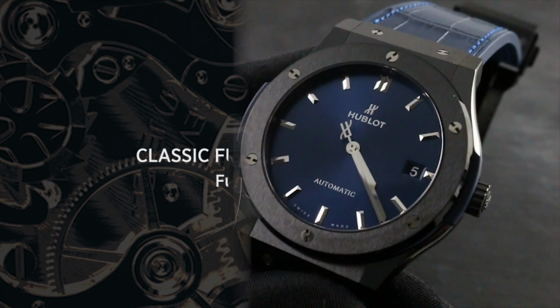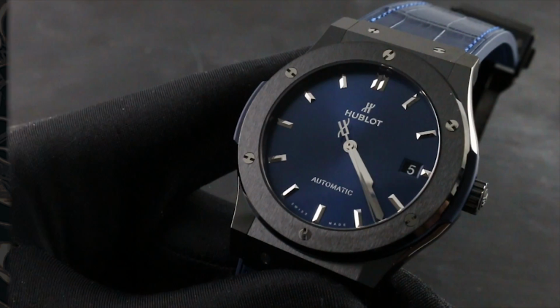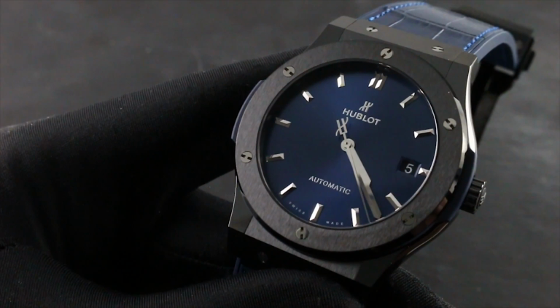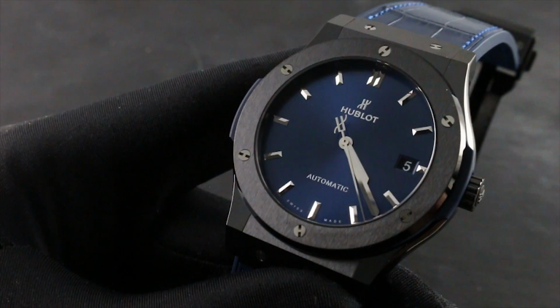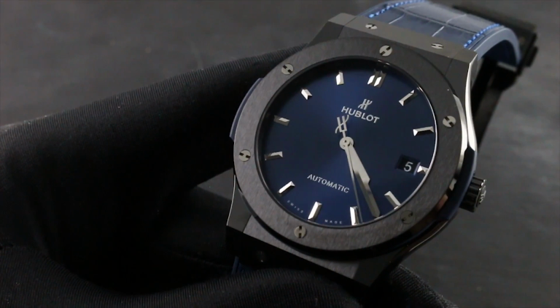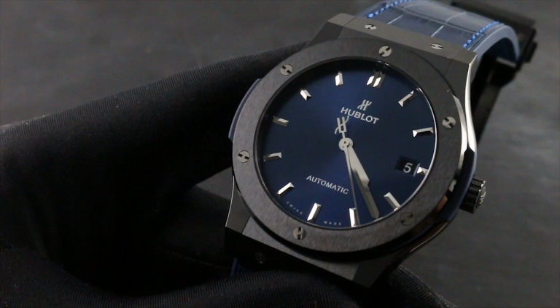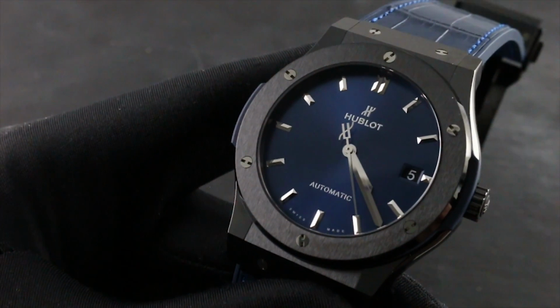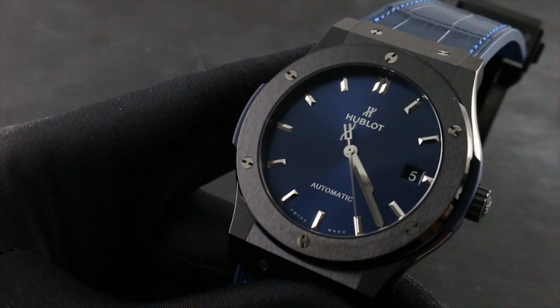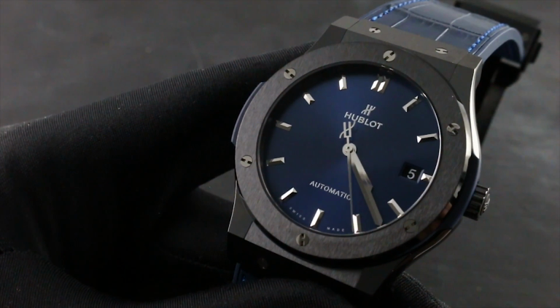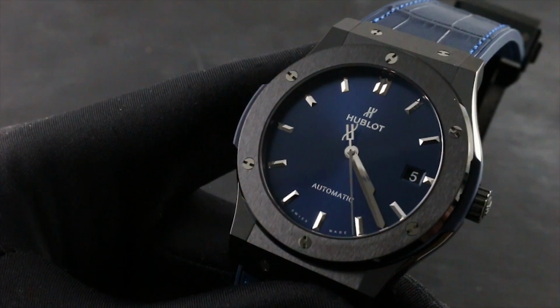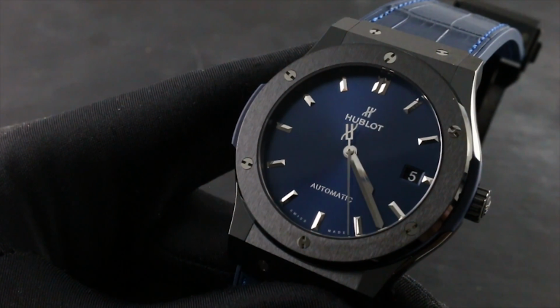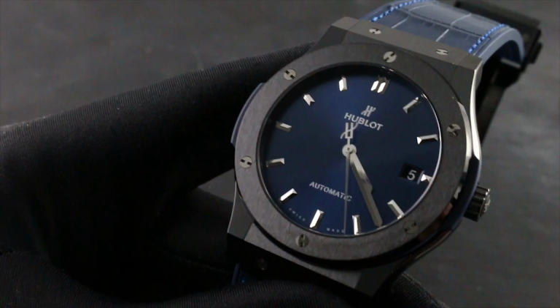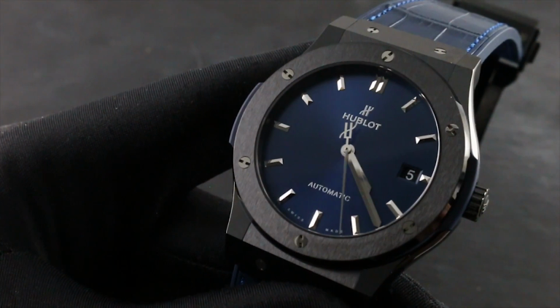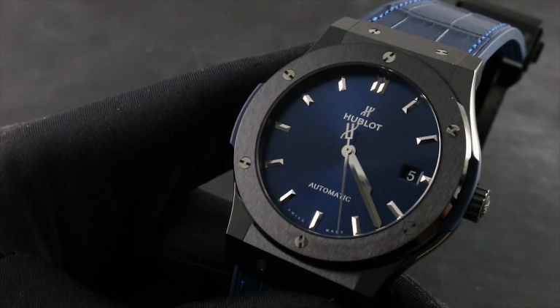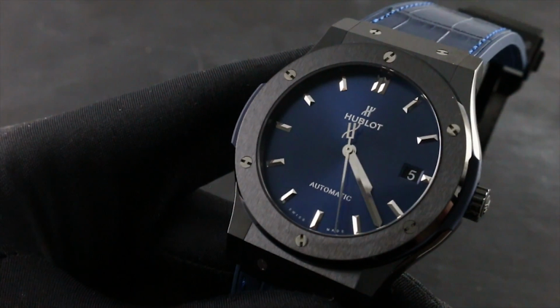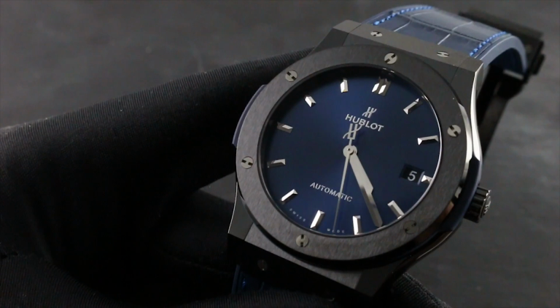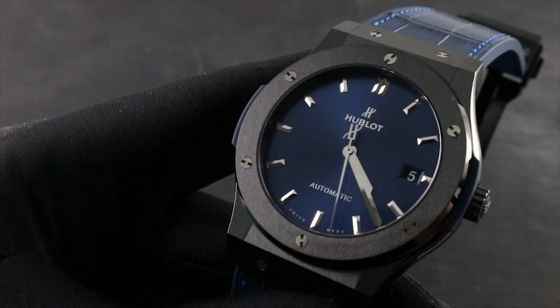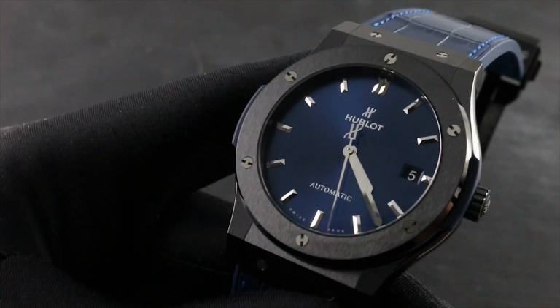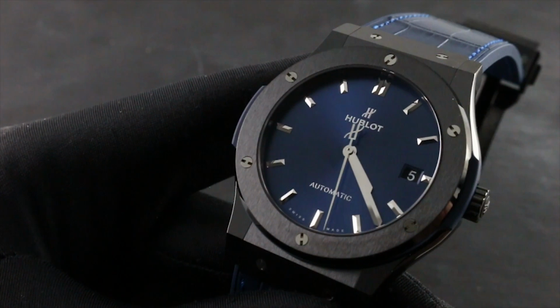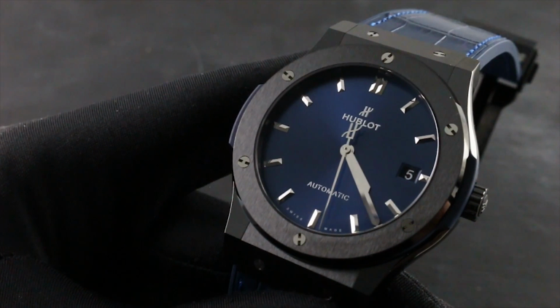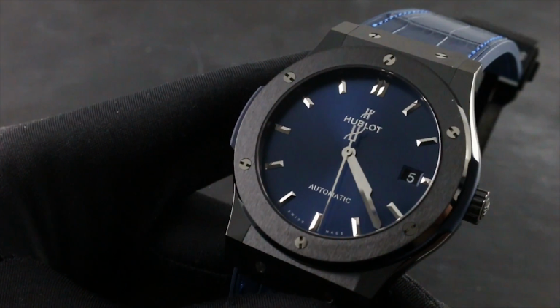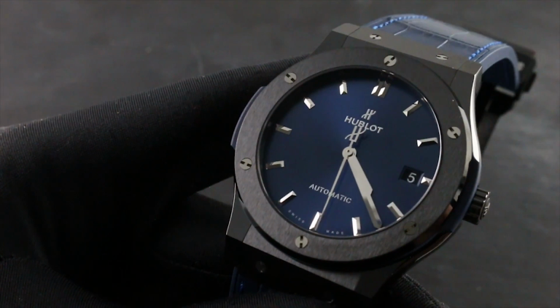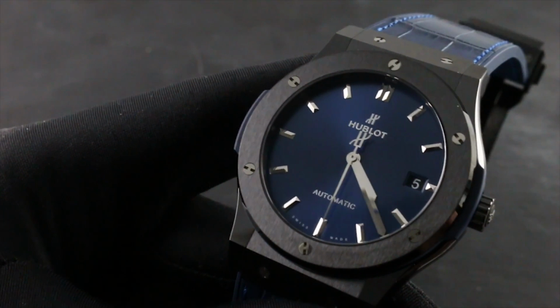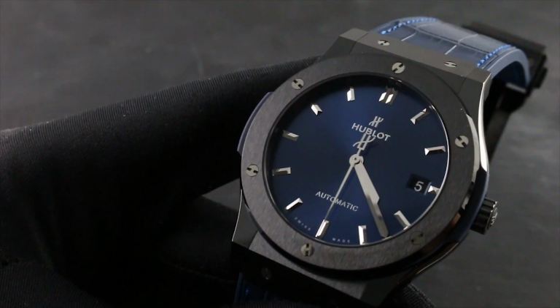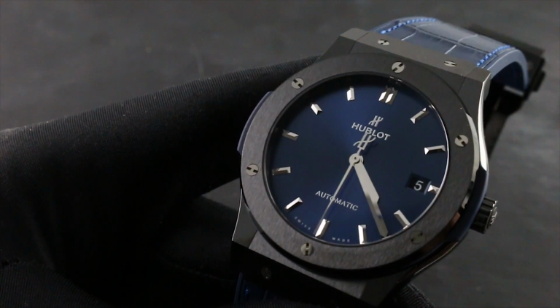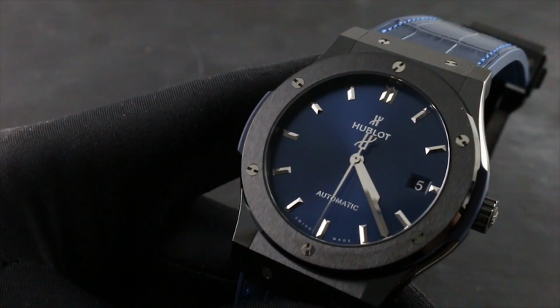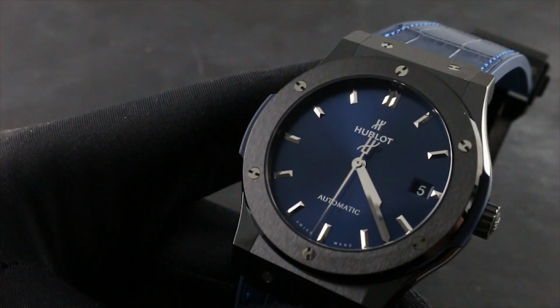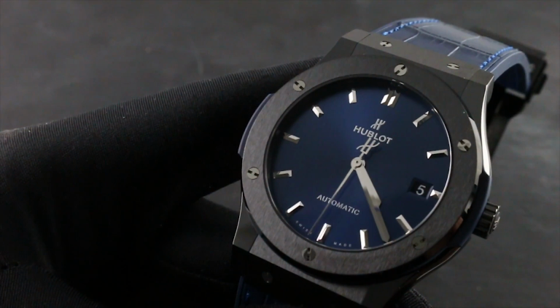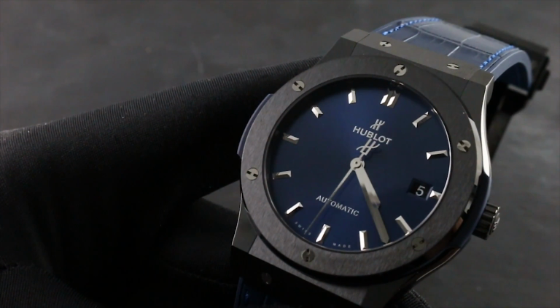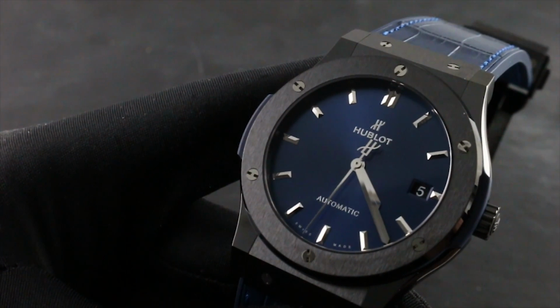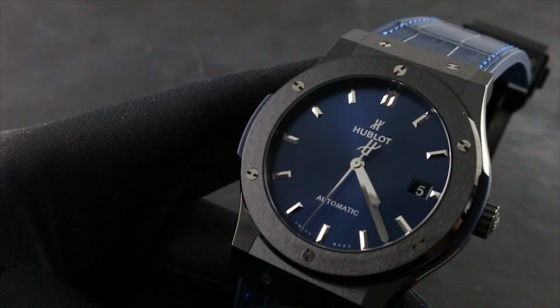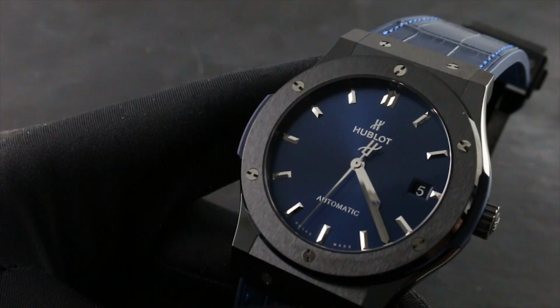Greetings, I'm Tim of Gothburg, and welcome to the world of Hublot. Today I'll be your guide to the proper usage, care, and maintenance of your Hublot Classic Fusion Ceramic Blue.